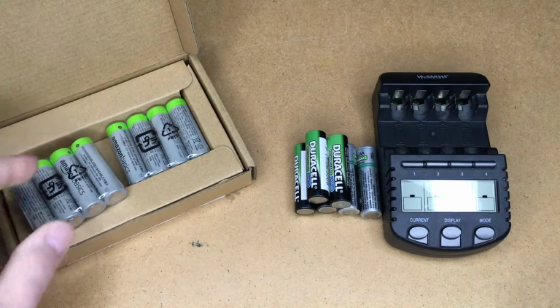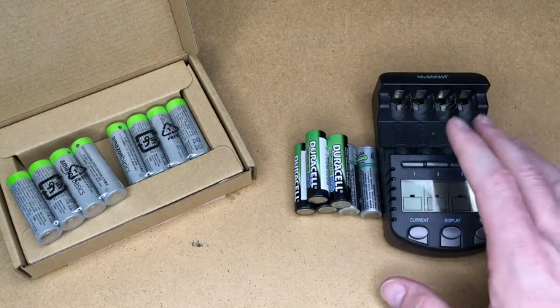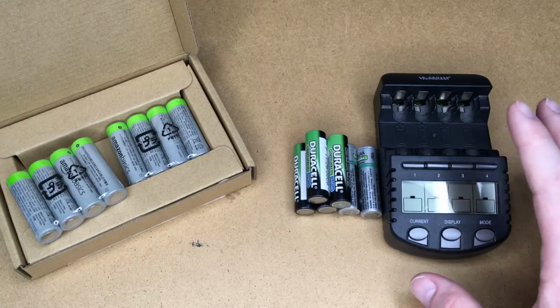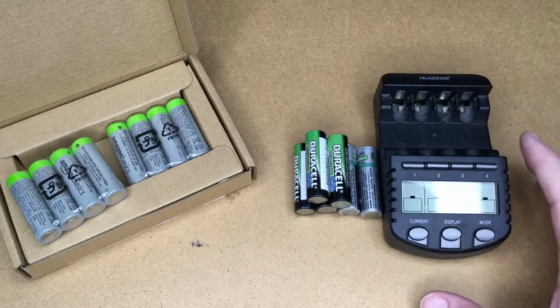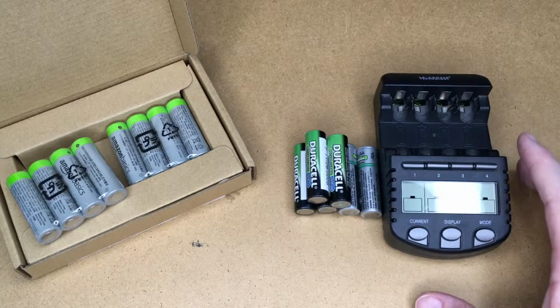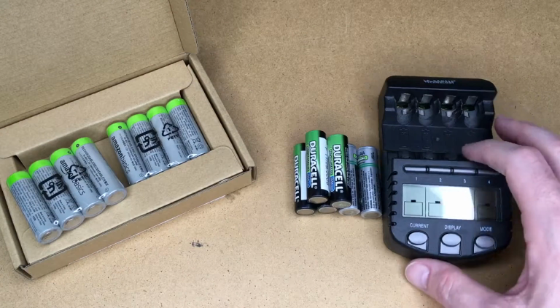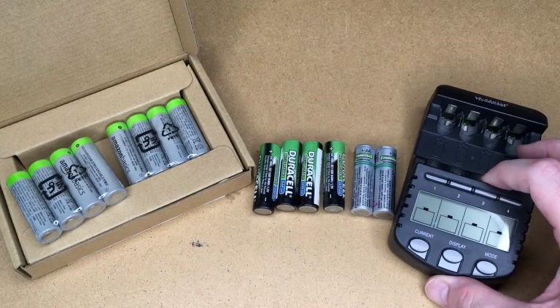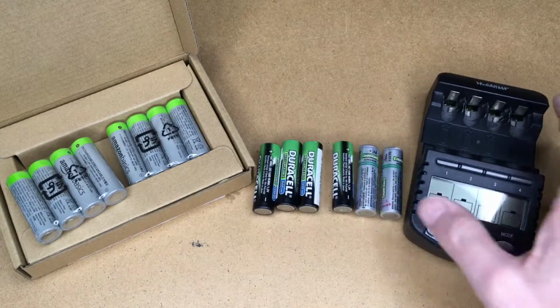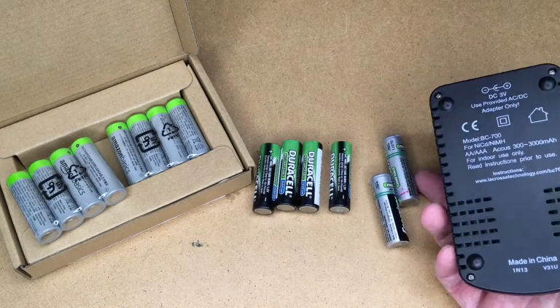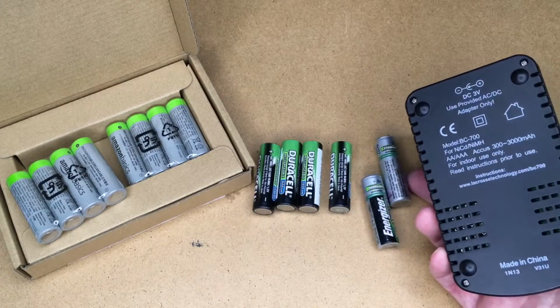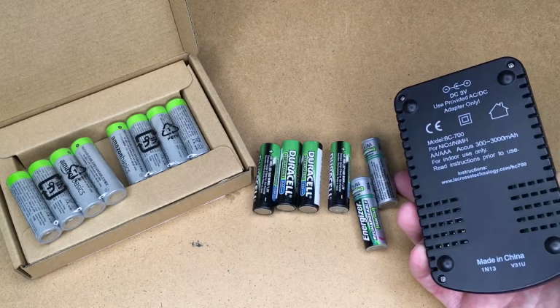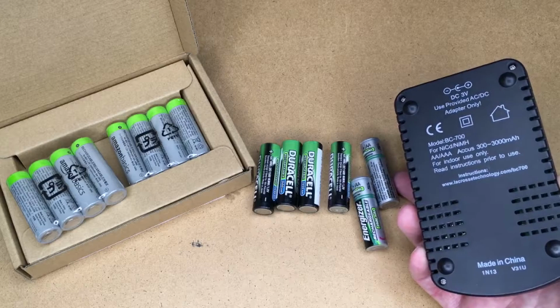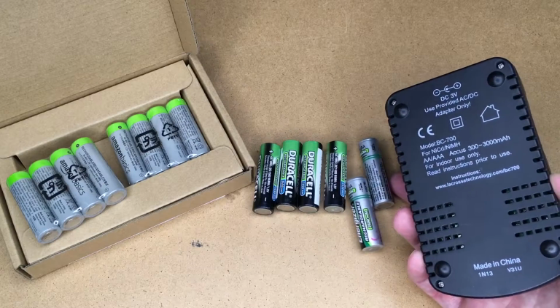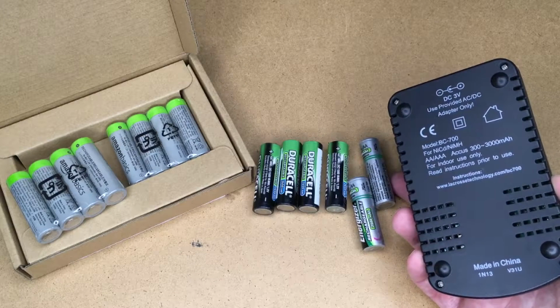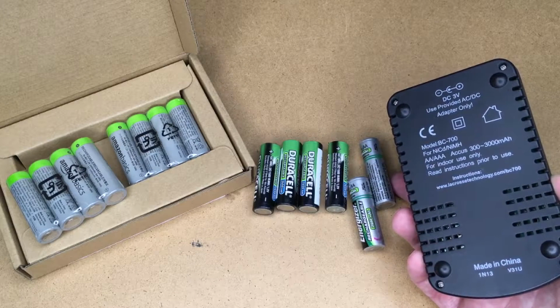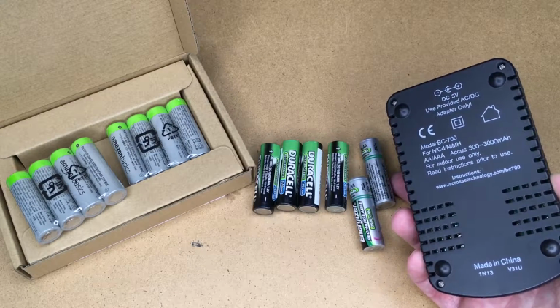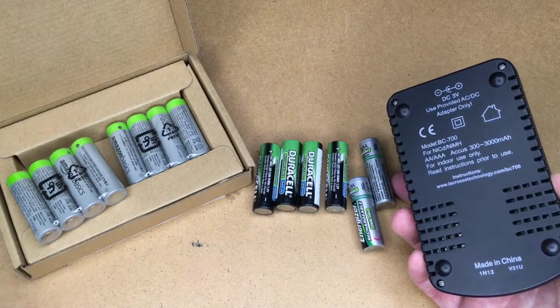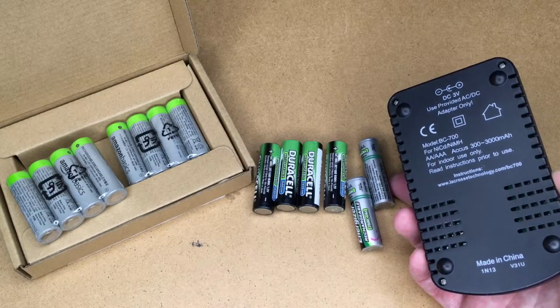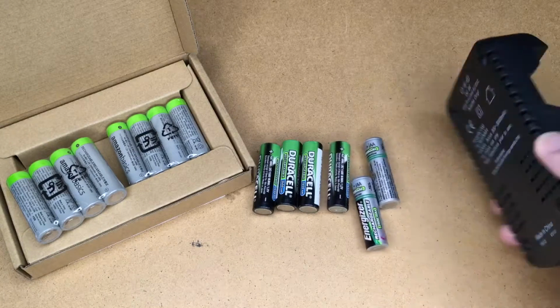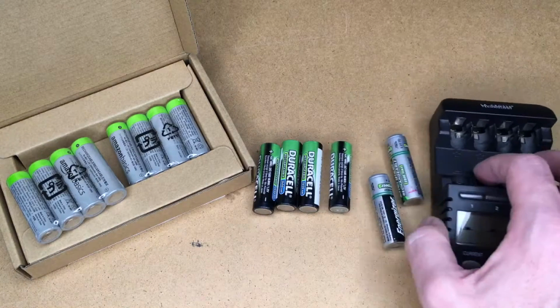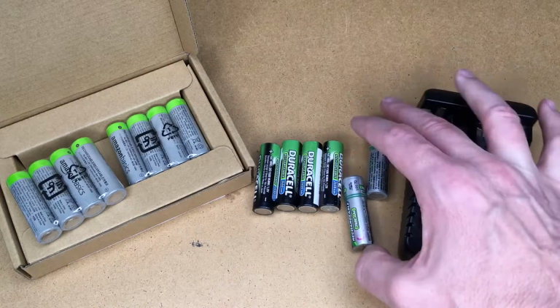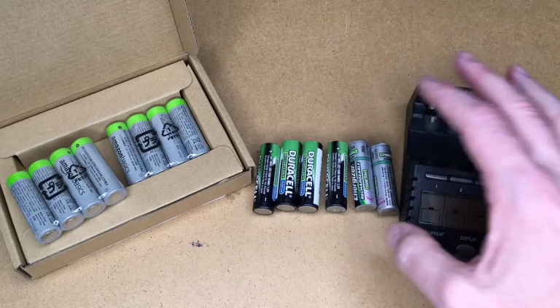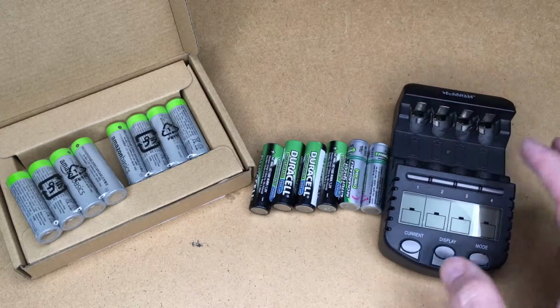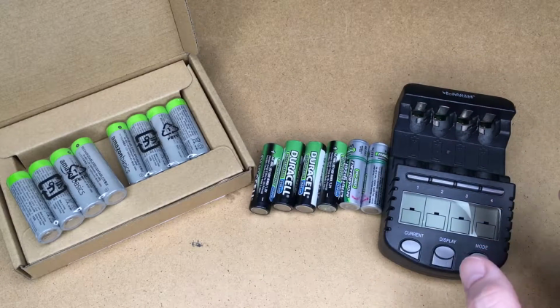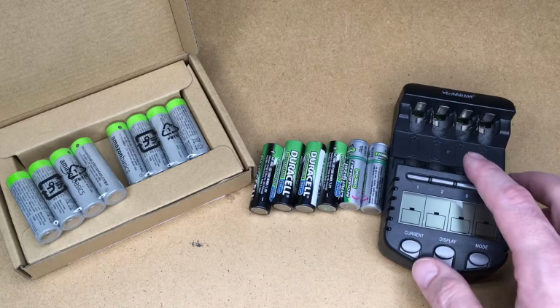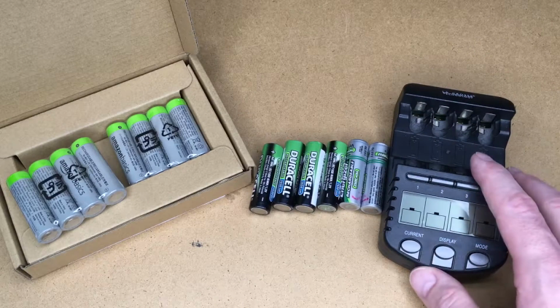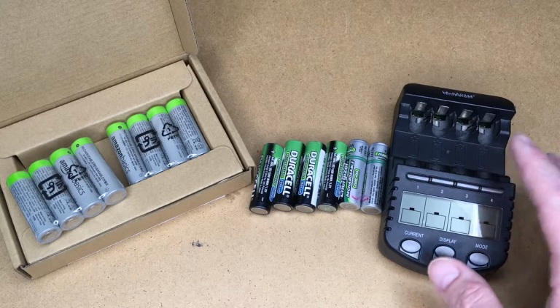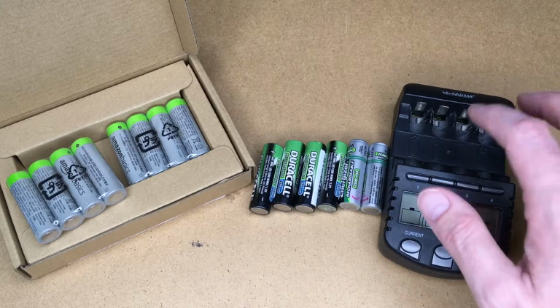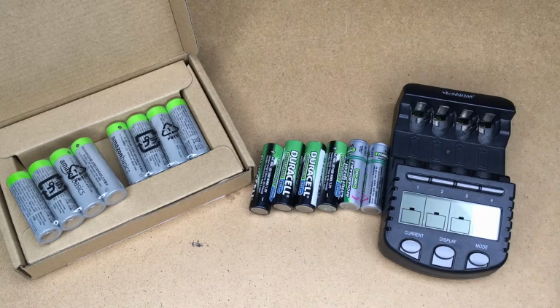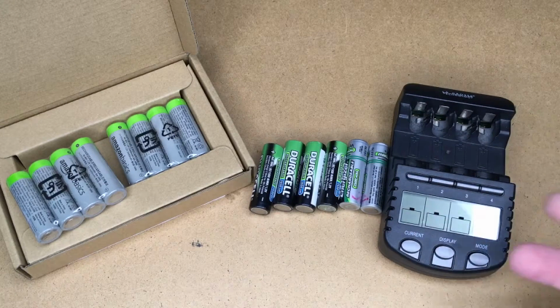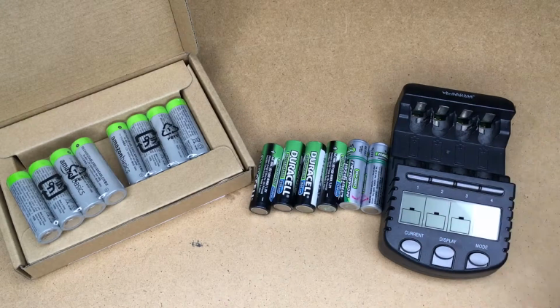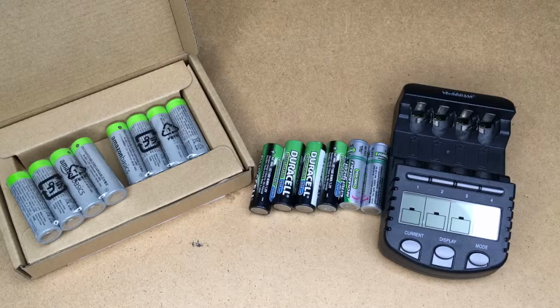On the right side here I have my charger. This is a LaCrosse charger — the BC700. I'll put a link in the description to the BC1000, which is a newer version of this. I would recommend using a charger like this; there are similar other models available.